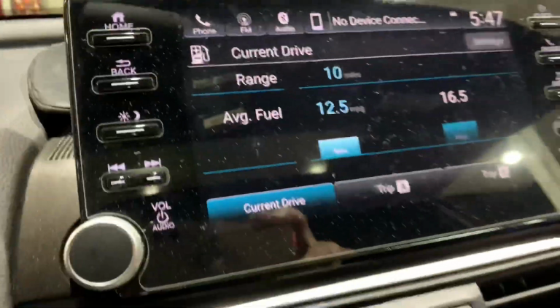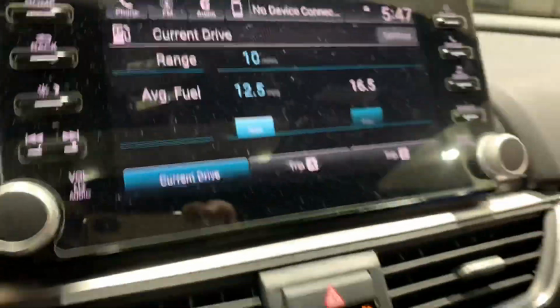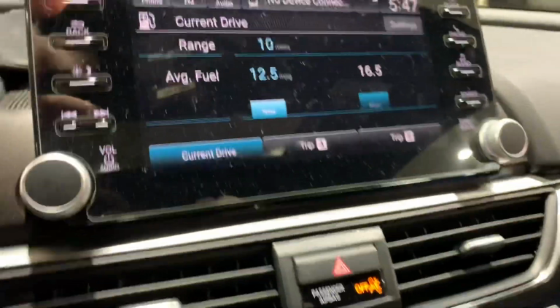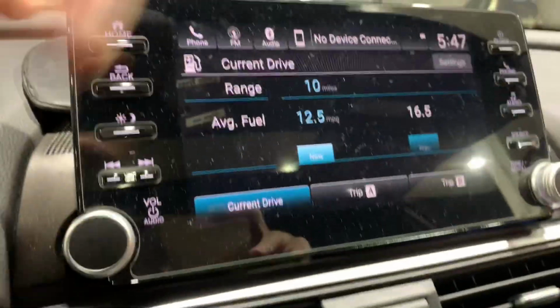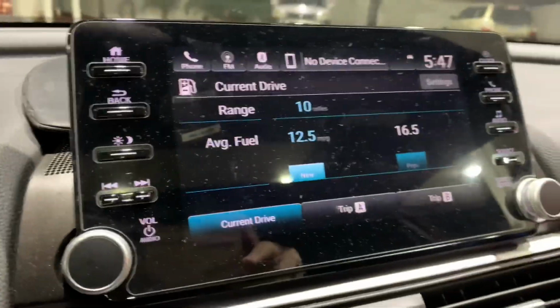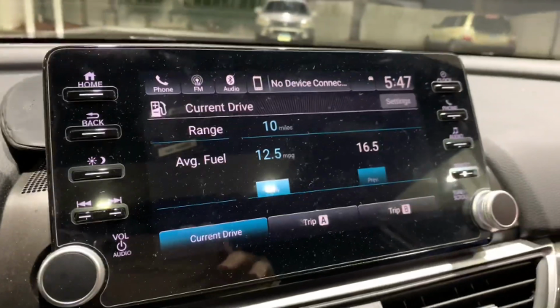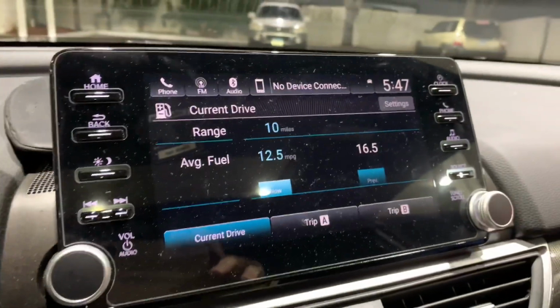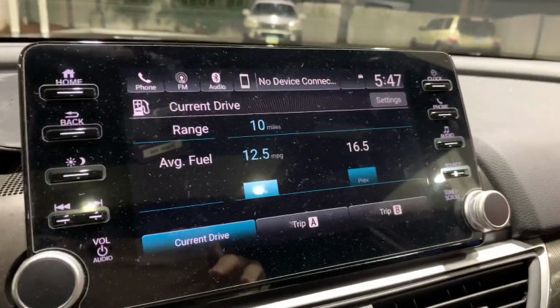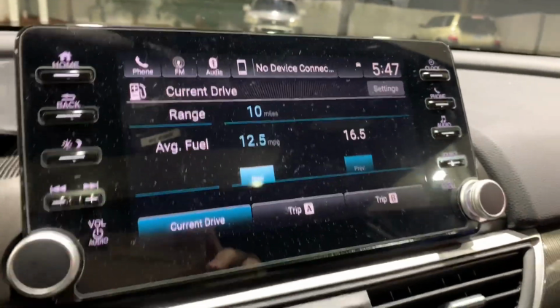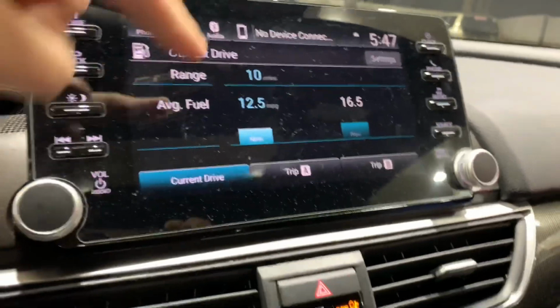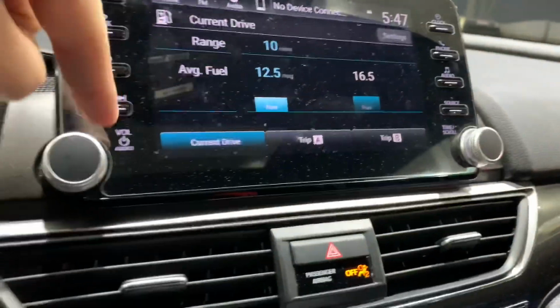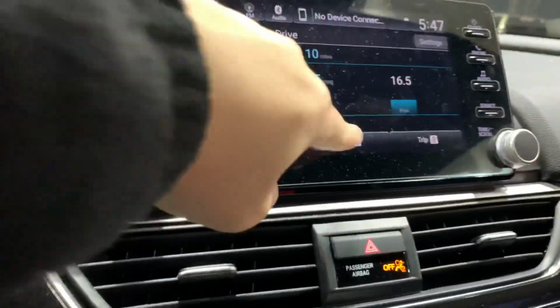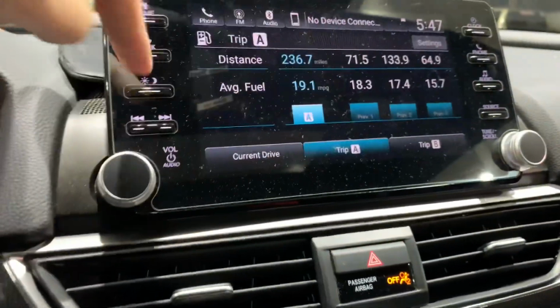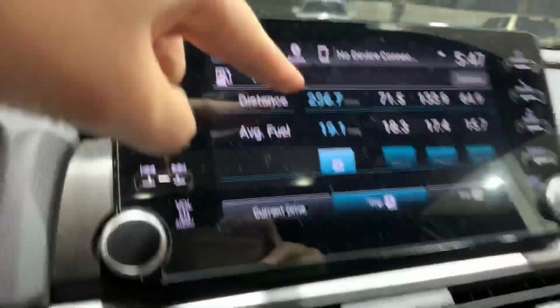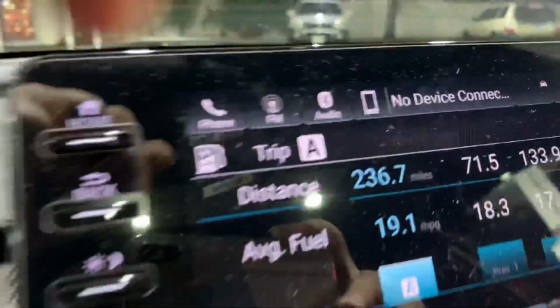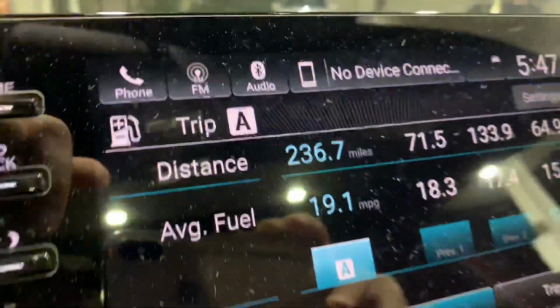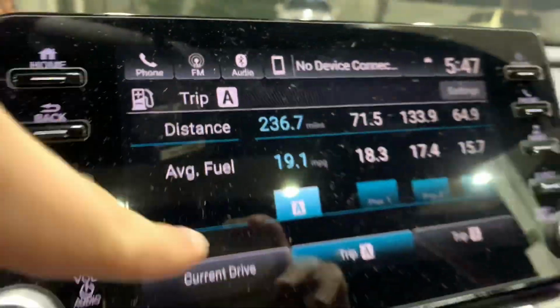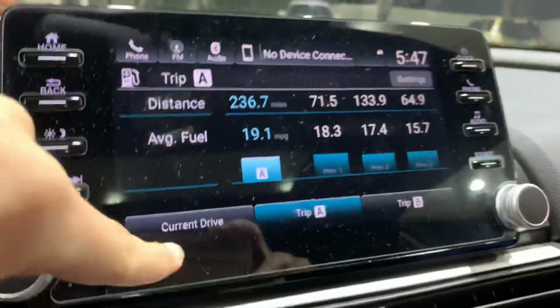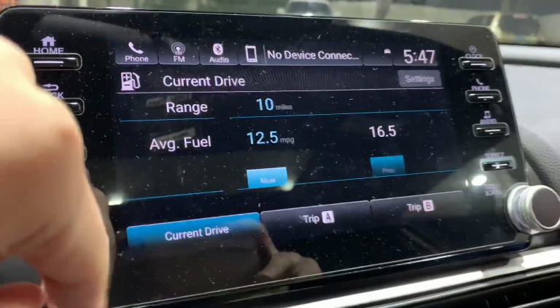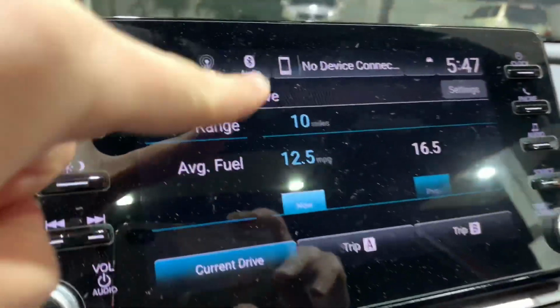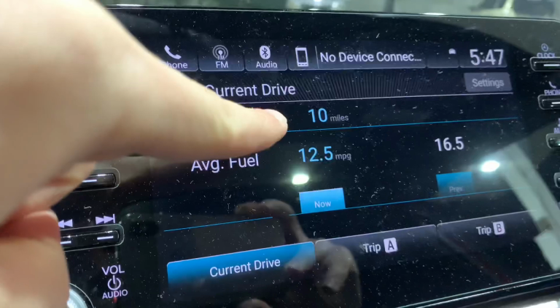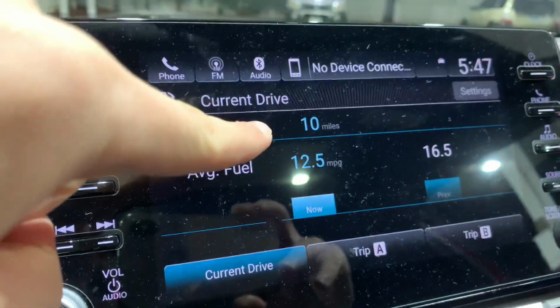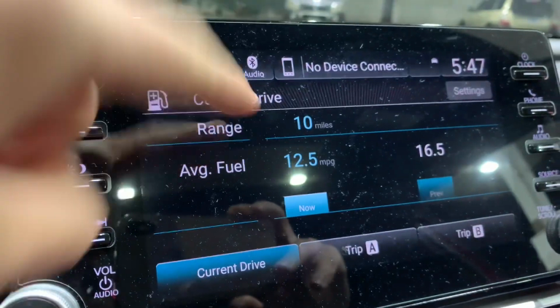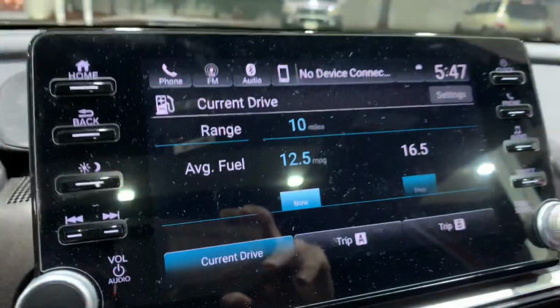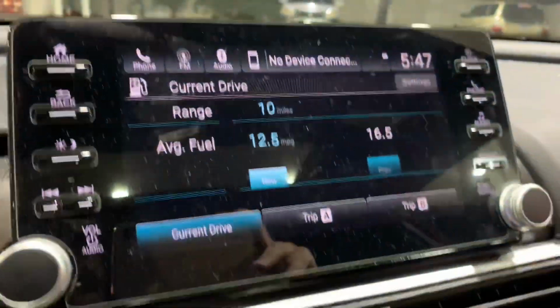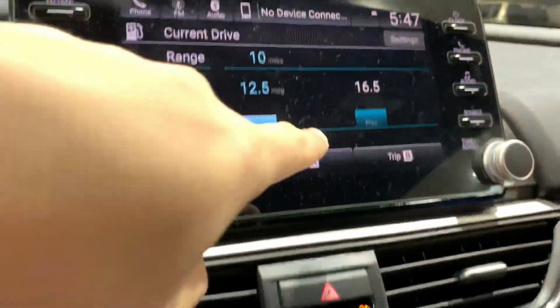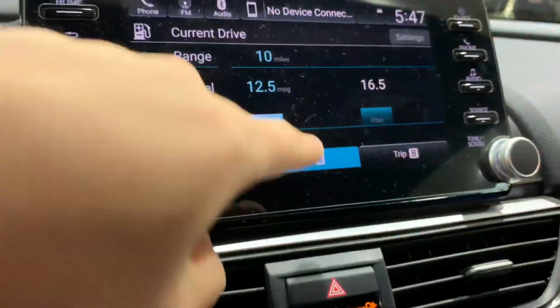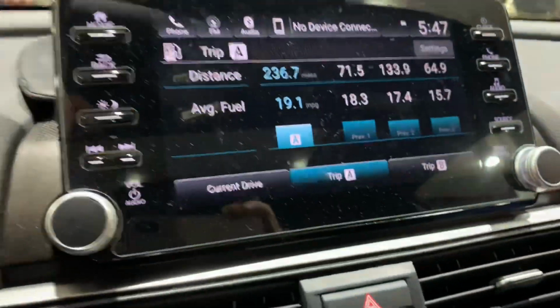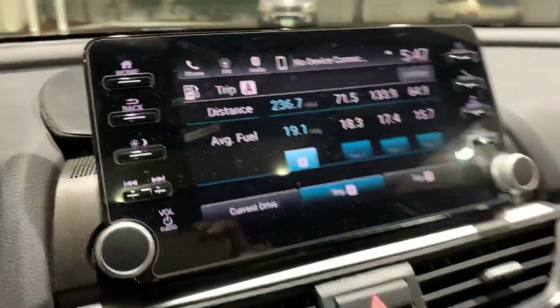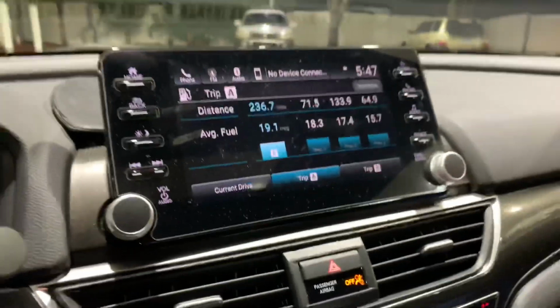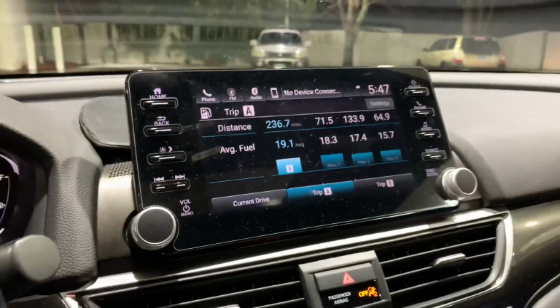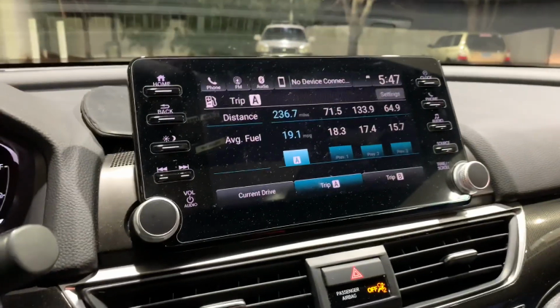Sorry my screen is really not clean, but on a full tank I got 236 miles and I have 10 miles left, so this car gets me about 240 miles.